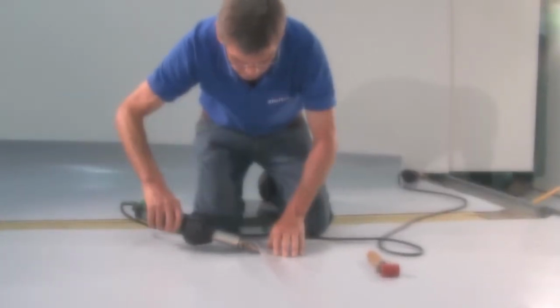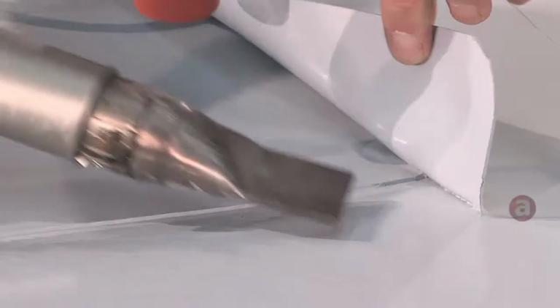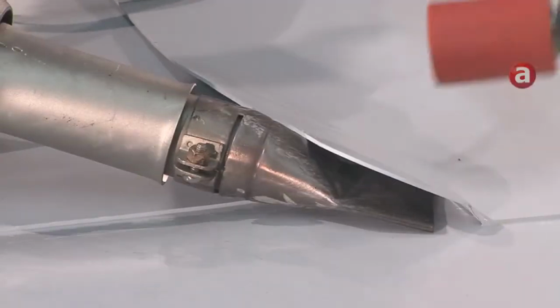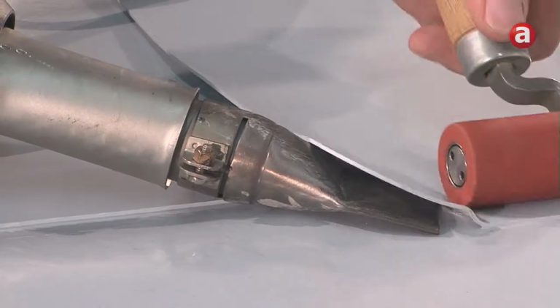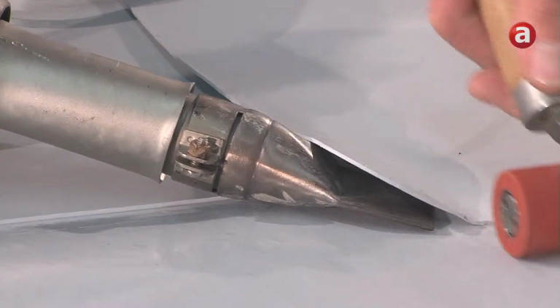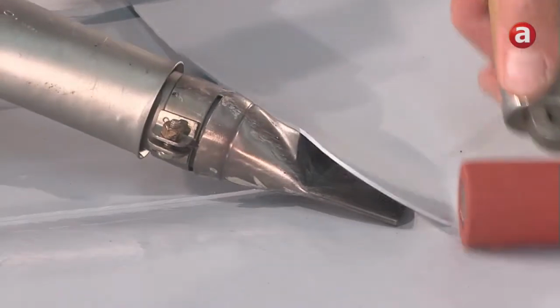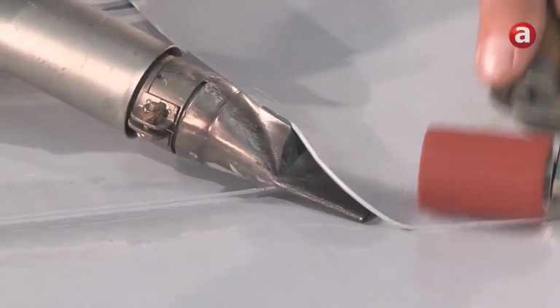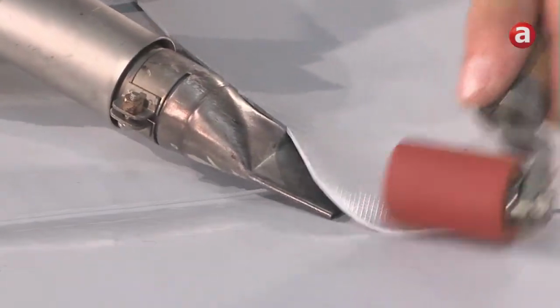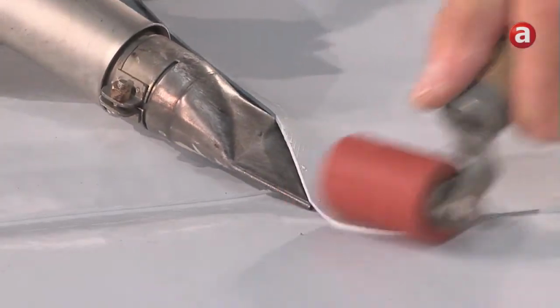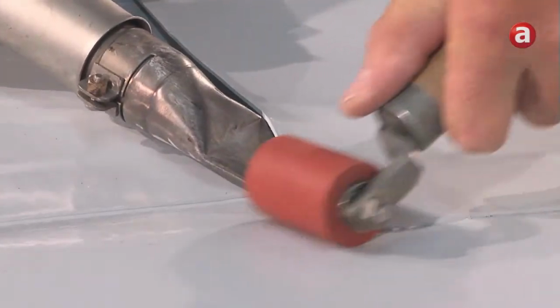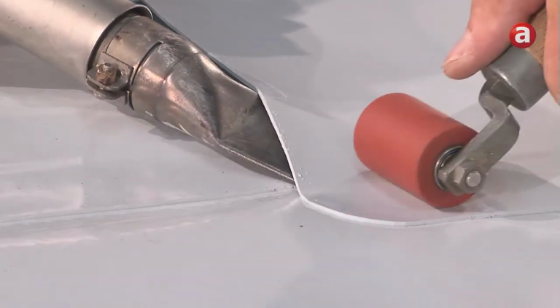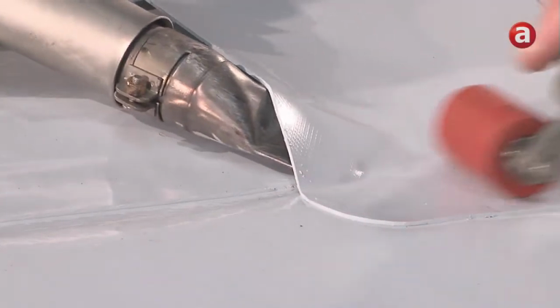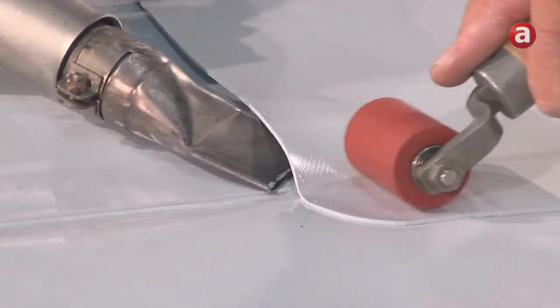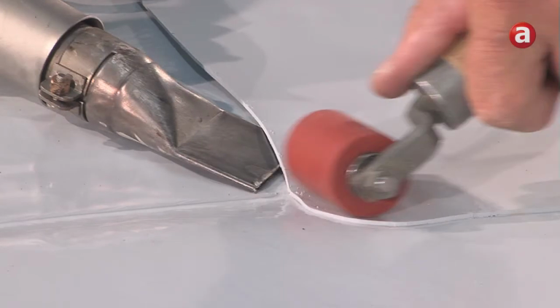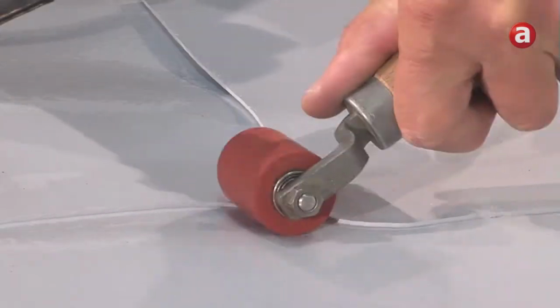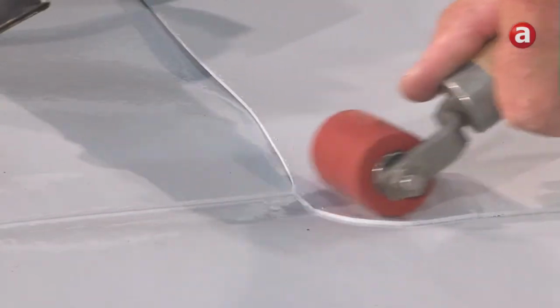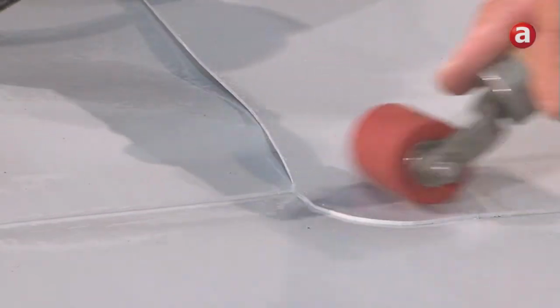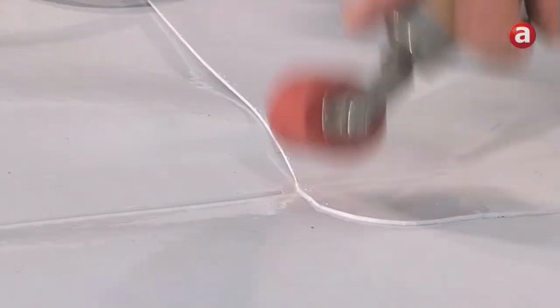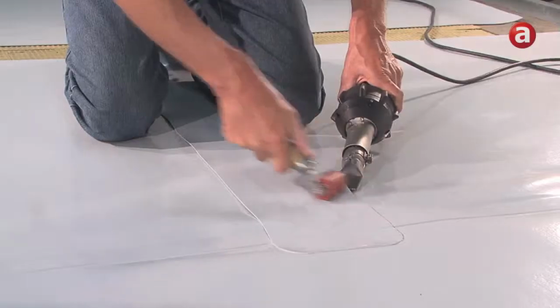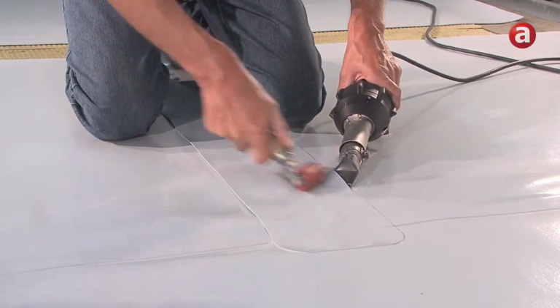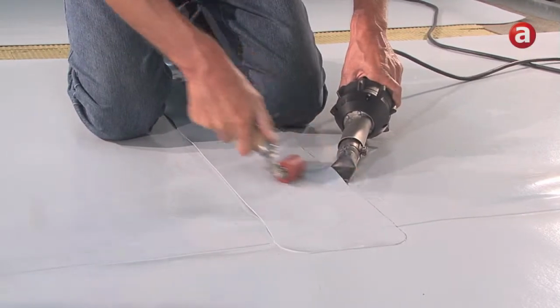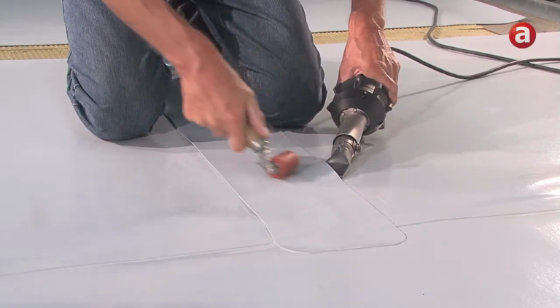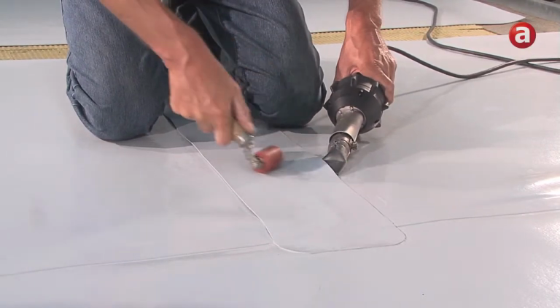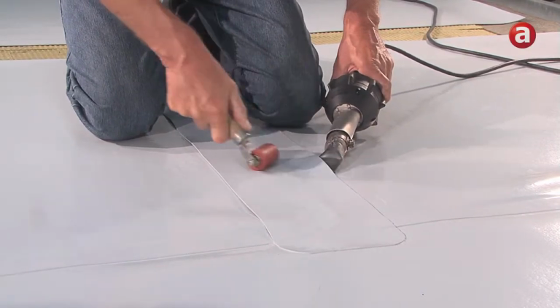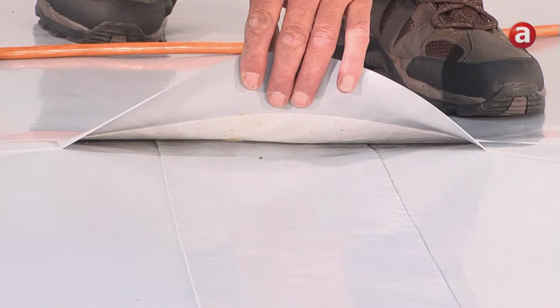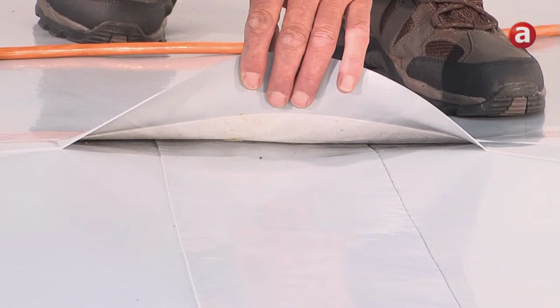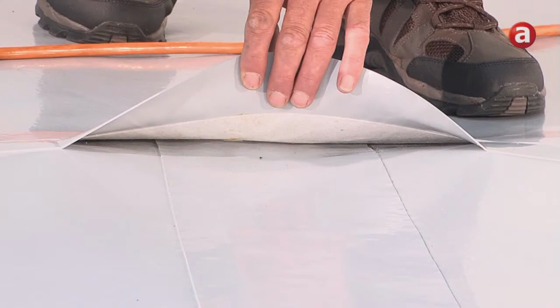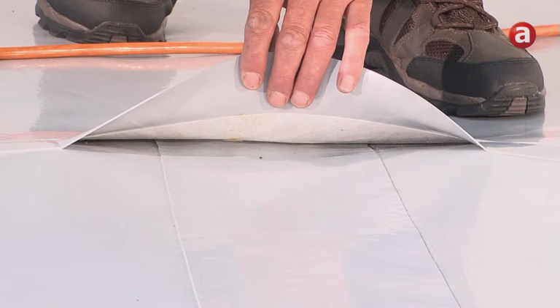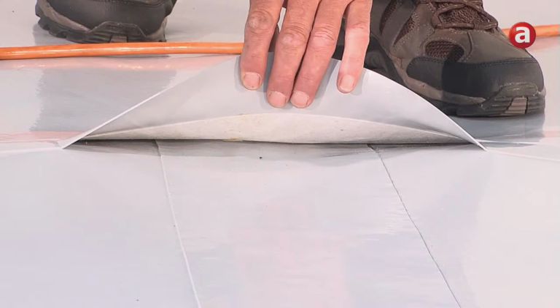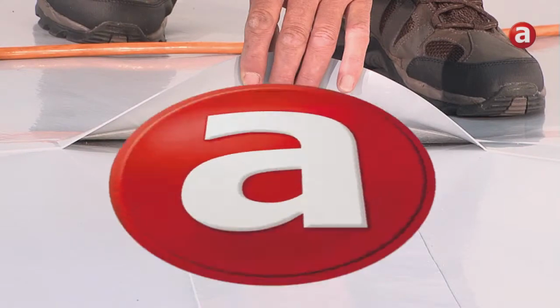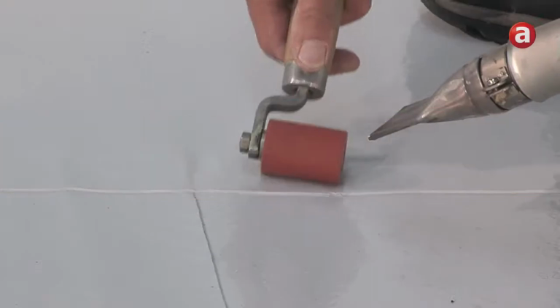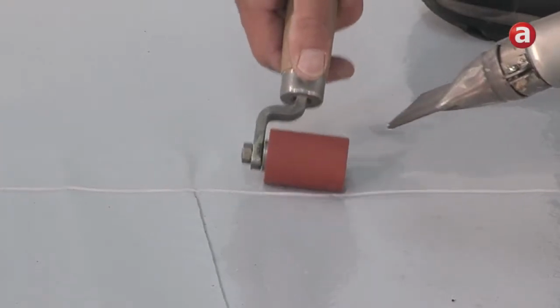Now the tape can be sealed all around the perimeter. All chamfered areas have to be welded carefully with hot air. The T-joint on the other side of the tape has to be welded manually with hot air in a similar fashion.